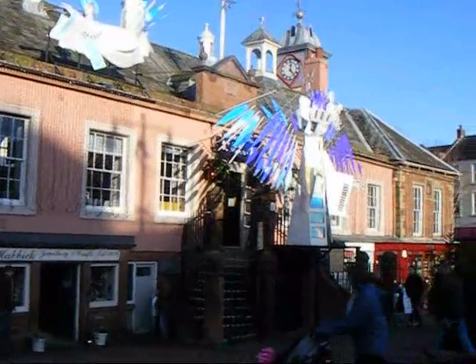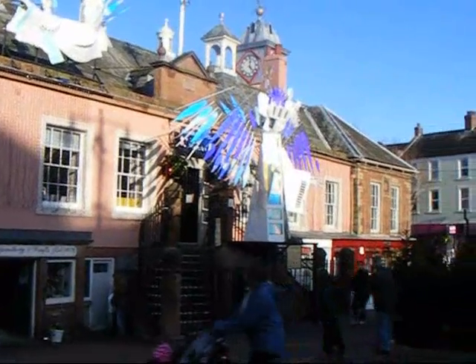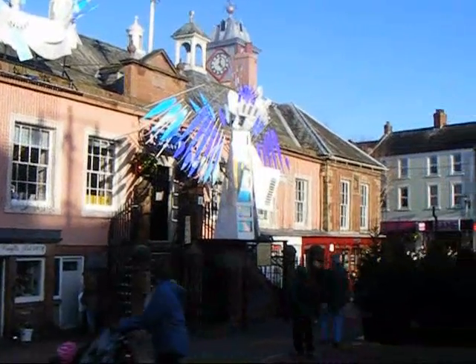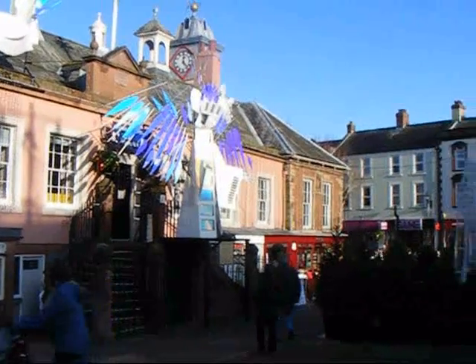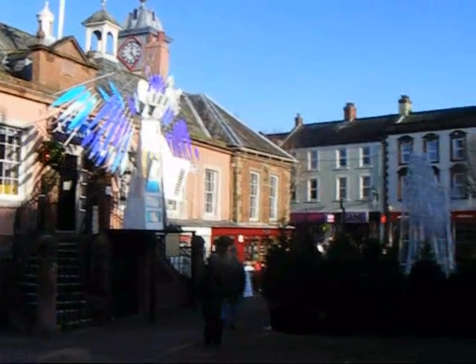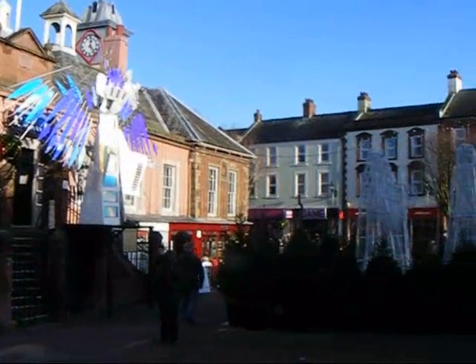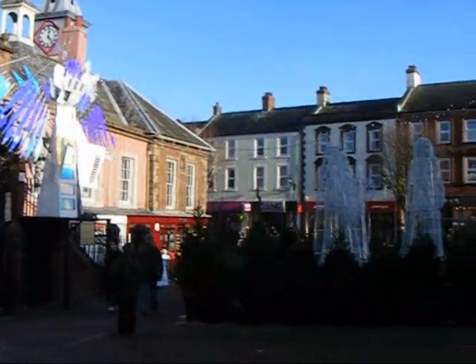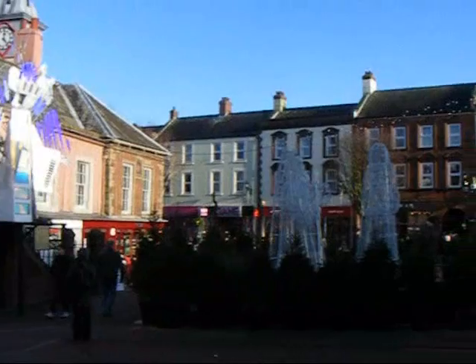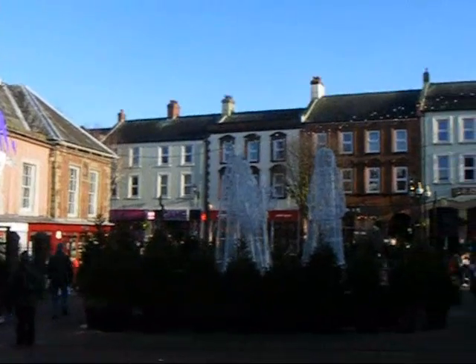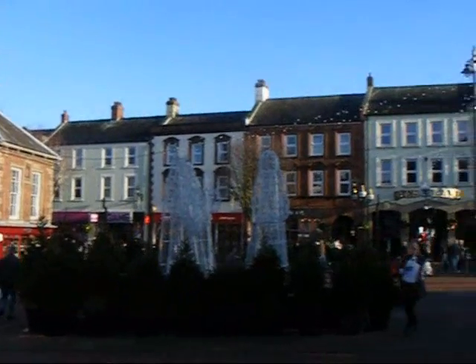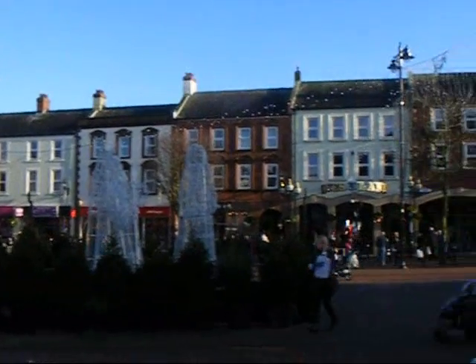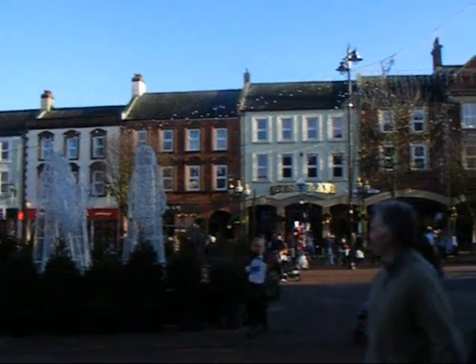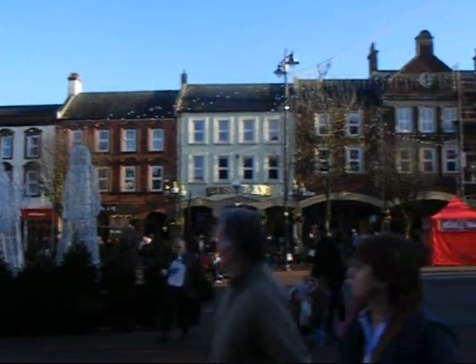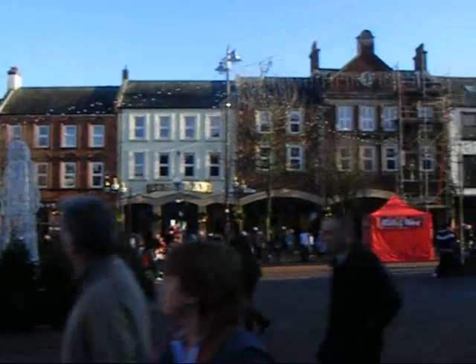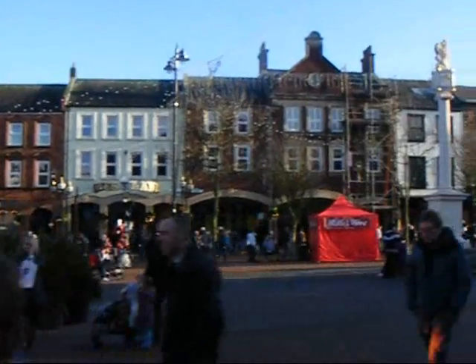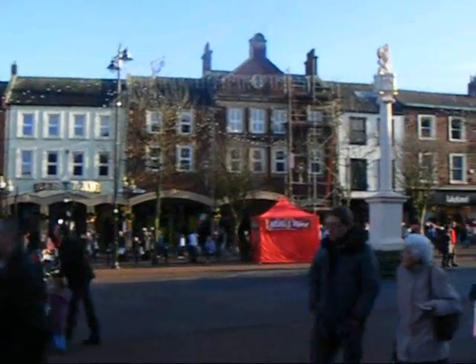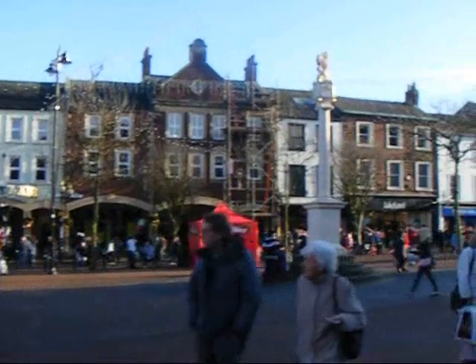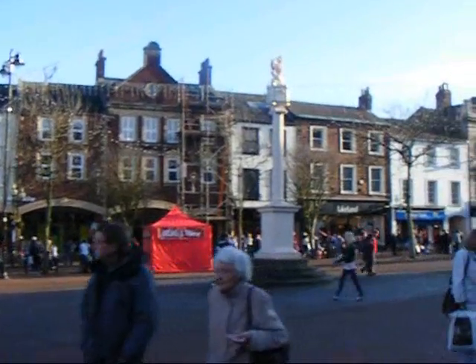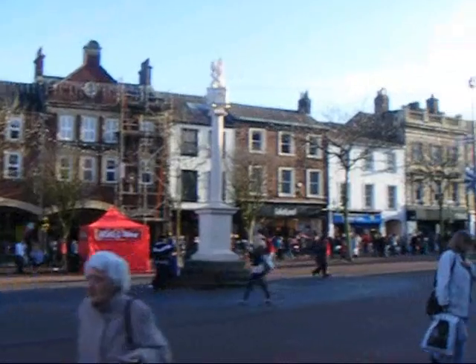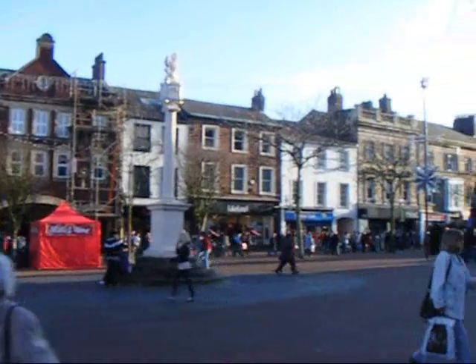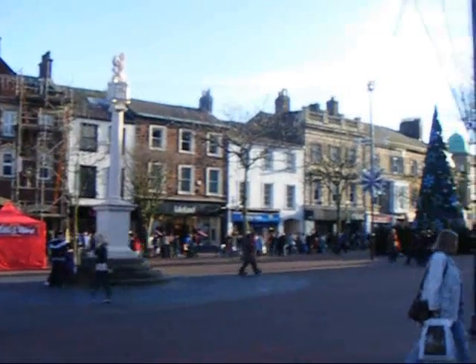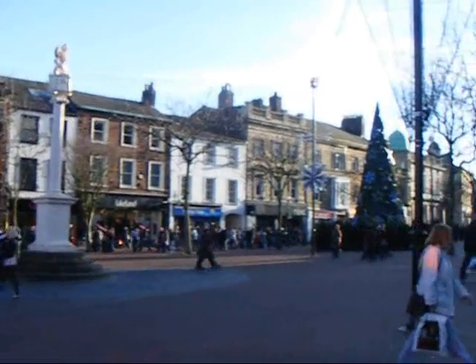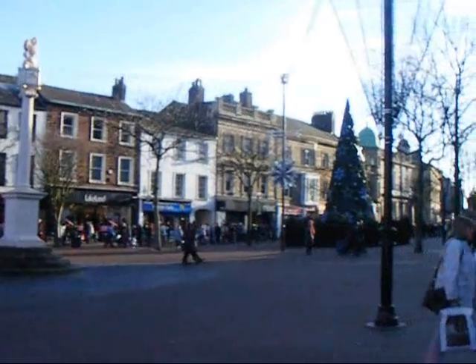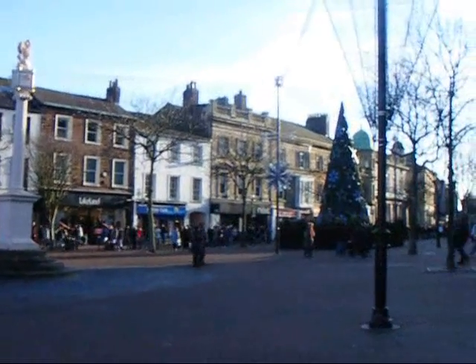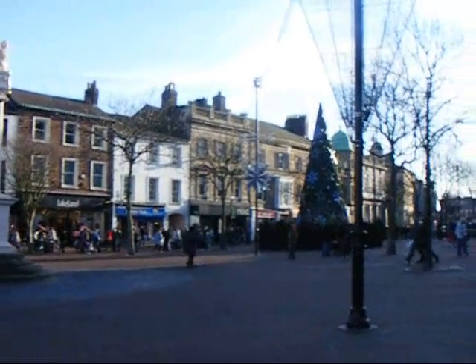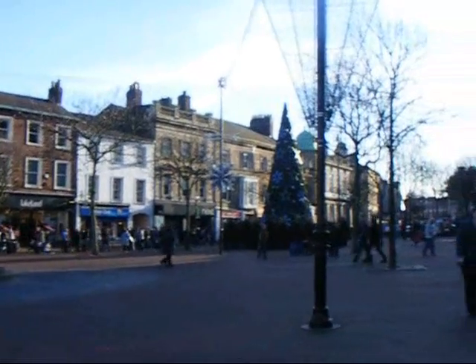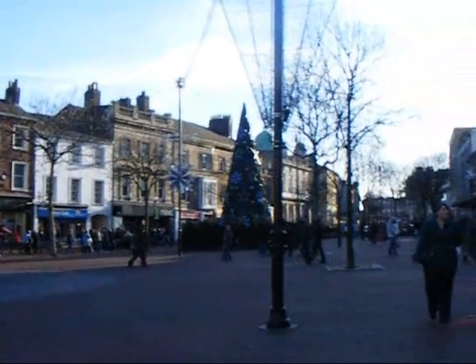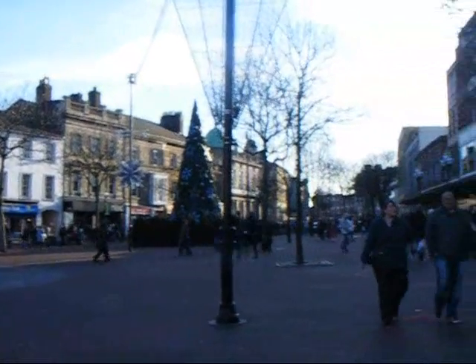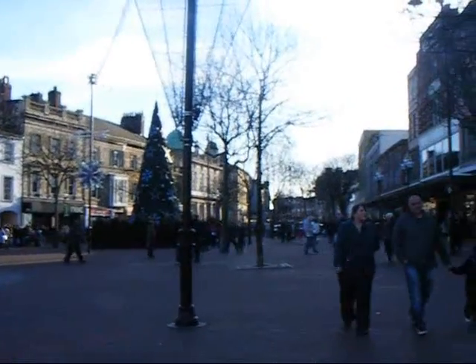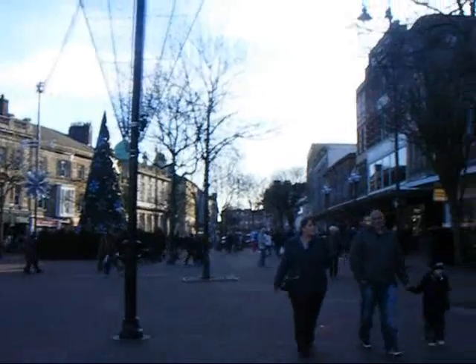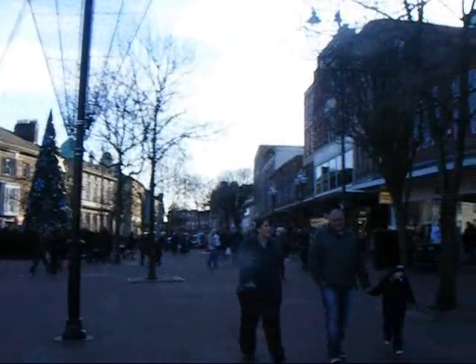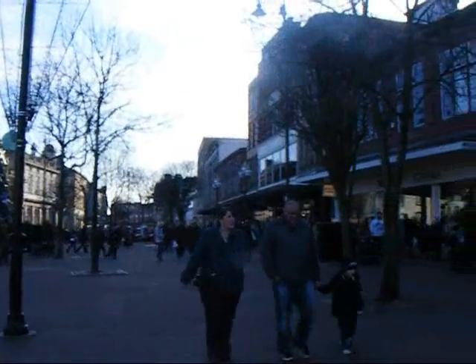All of Carlisle's attractions are in the city's historic quarter, all within walking distance of each other, making it easy for tourists to navigate their way around. Much of the city was destroyed by a fire in 1392. However, it was rebuilt to reflect its former medieval layout.